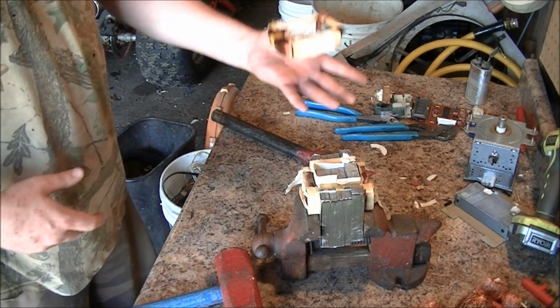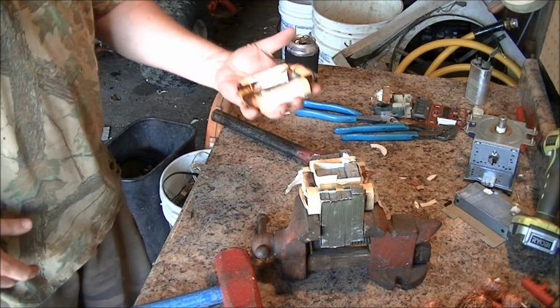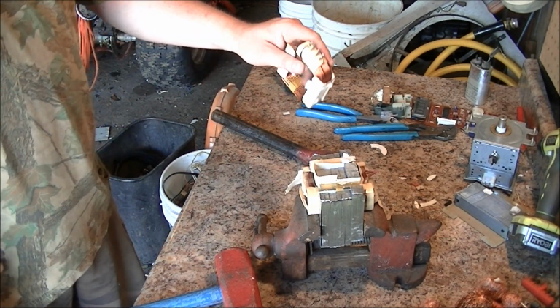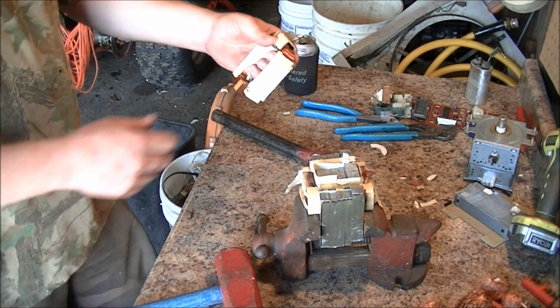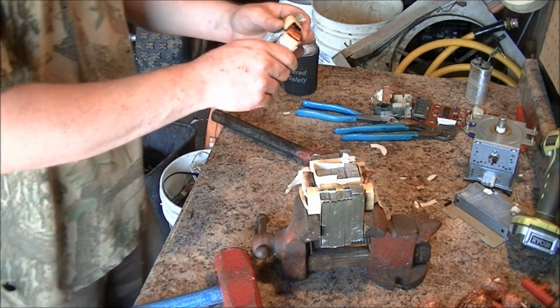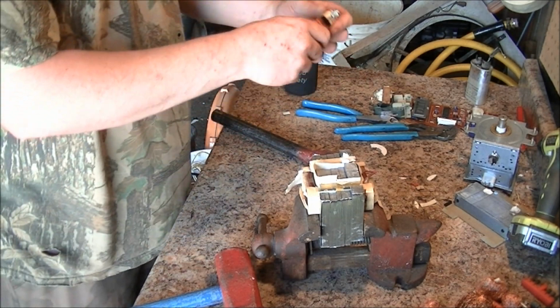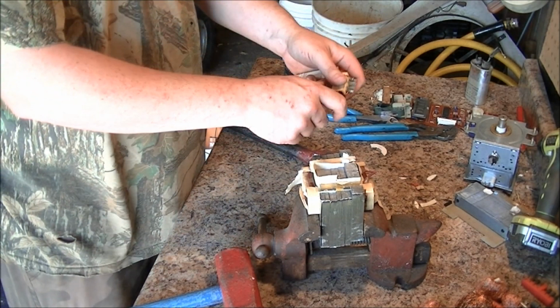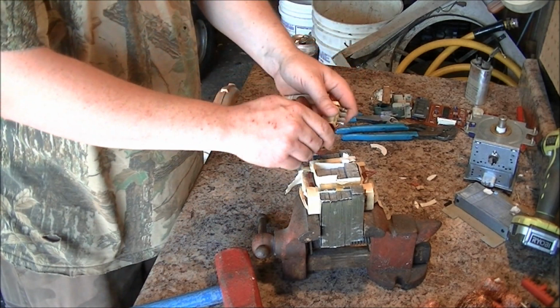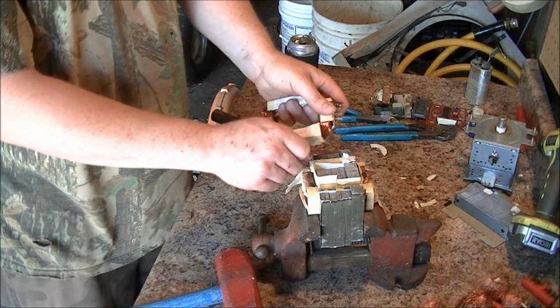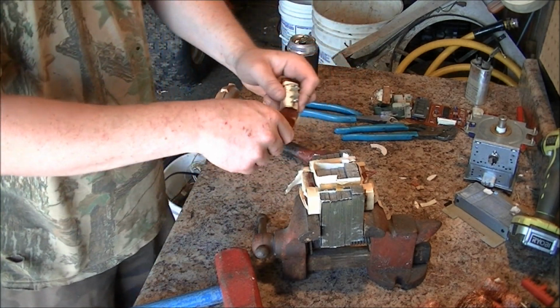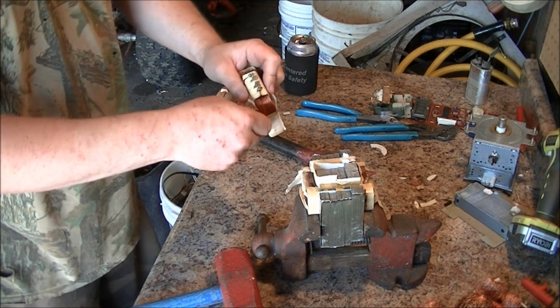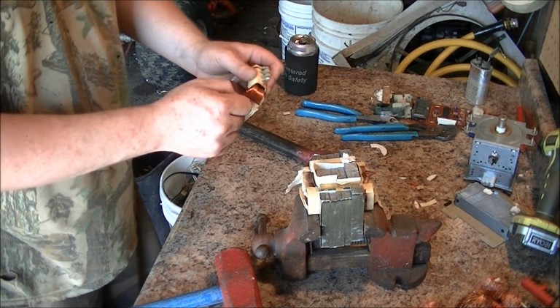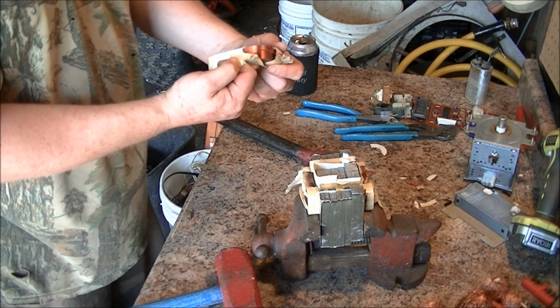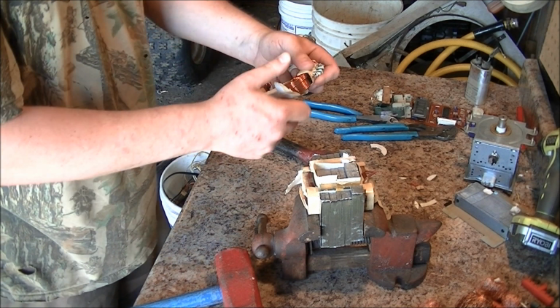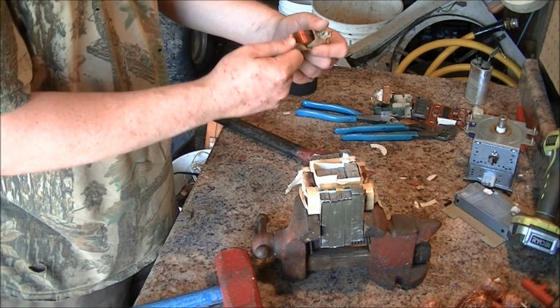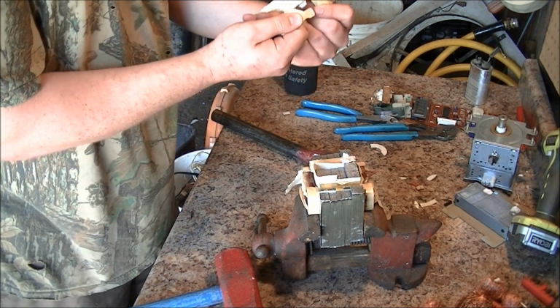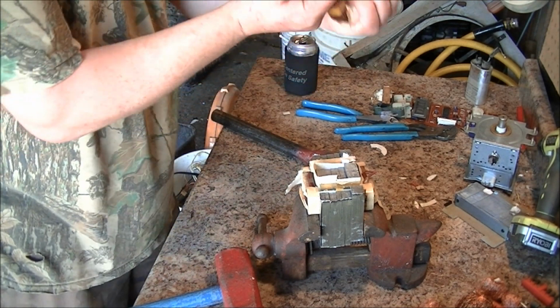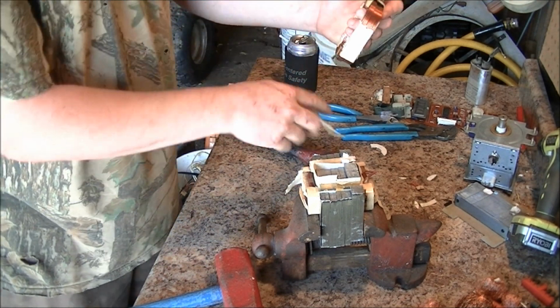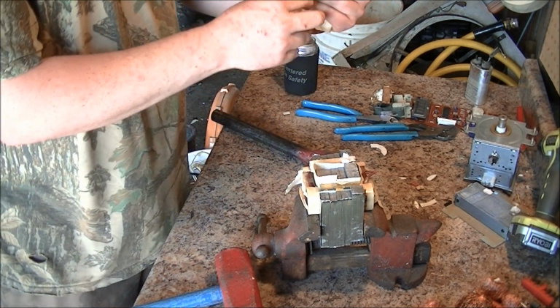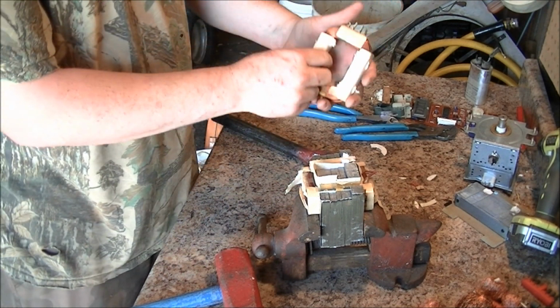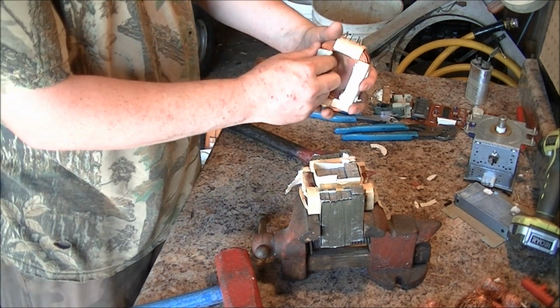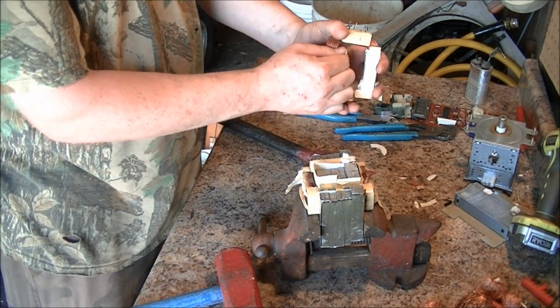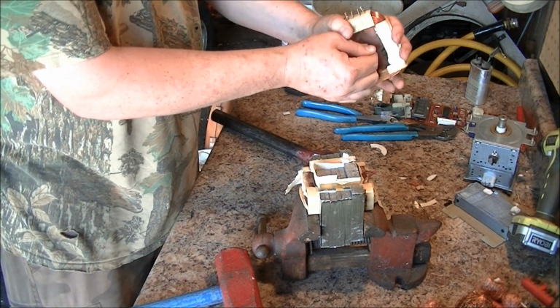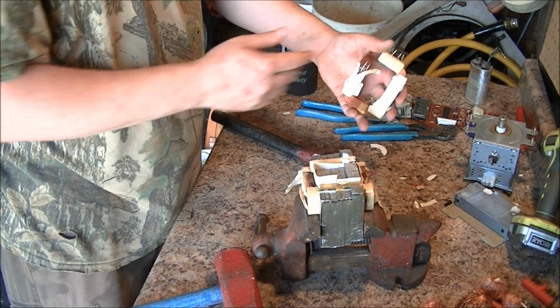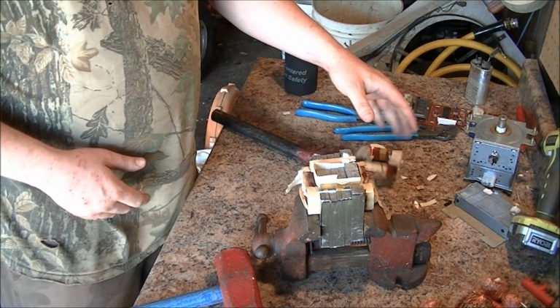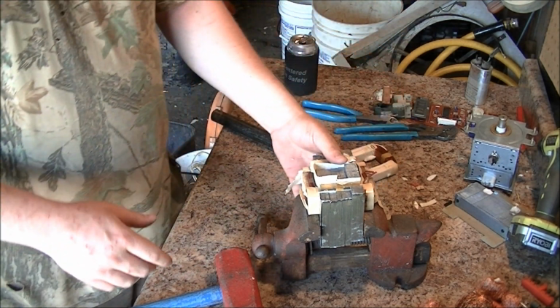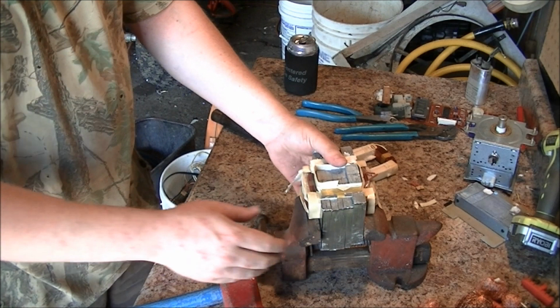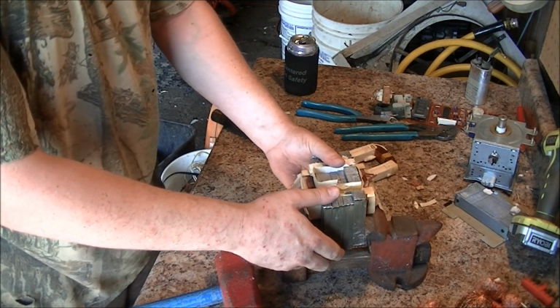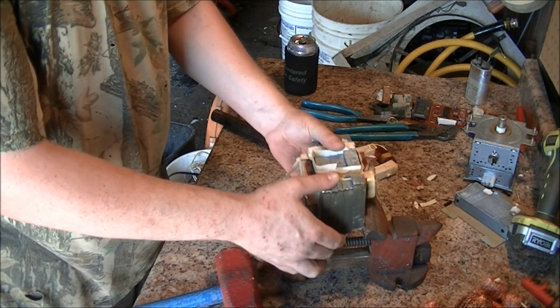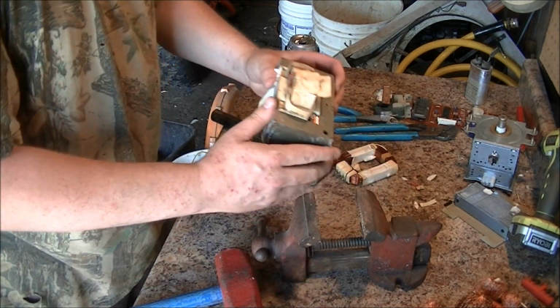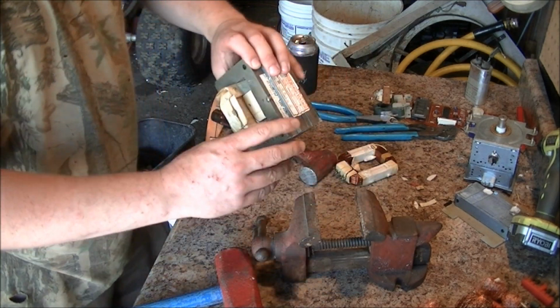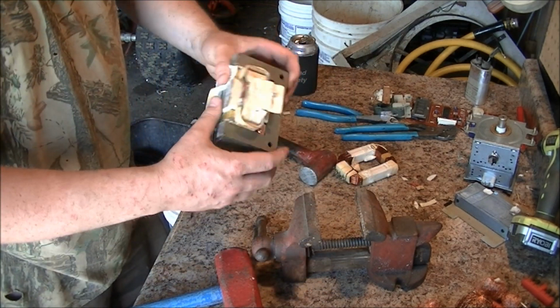There — that's copper, that's not aluminum. Now you just clean this up a little bit. Good old number two copper. Now I still gotta get this other one out.